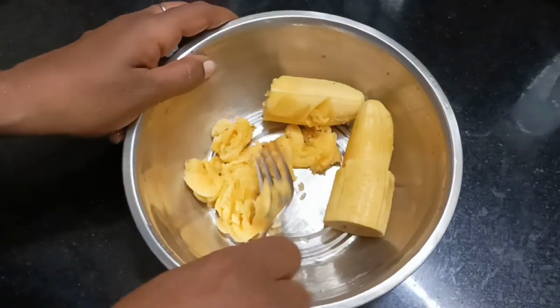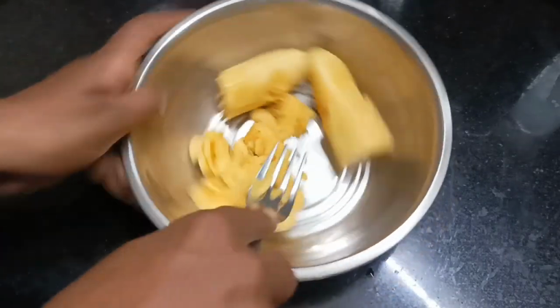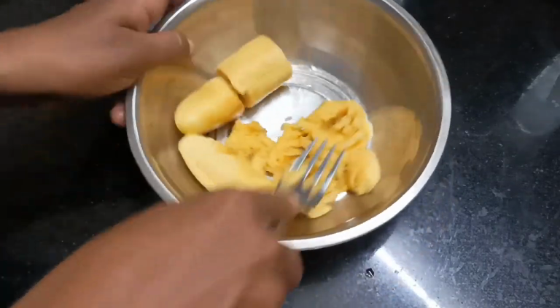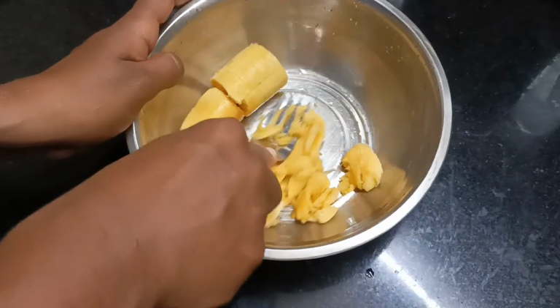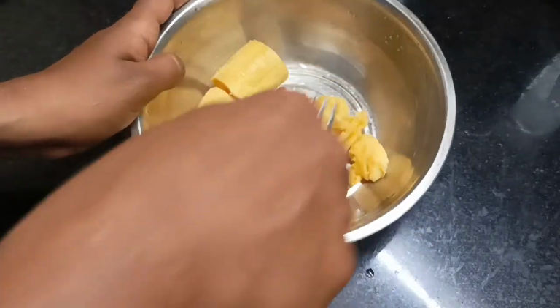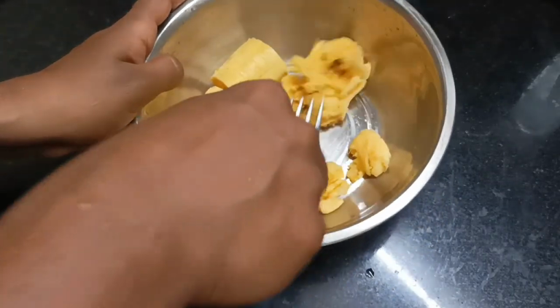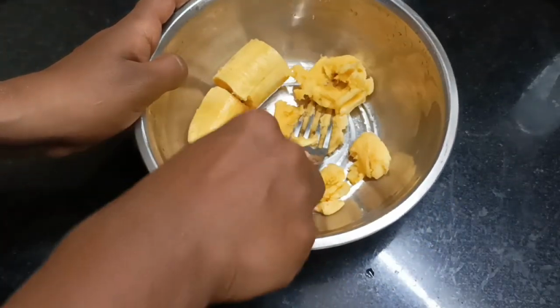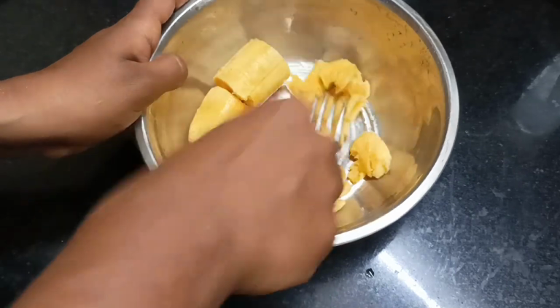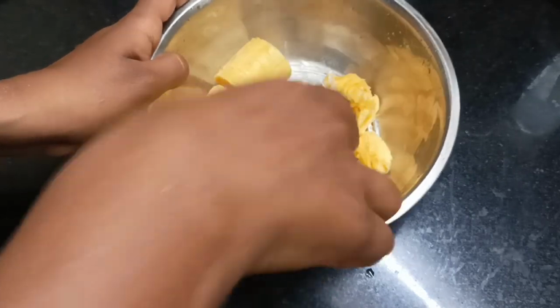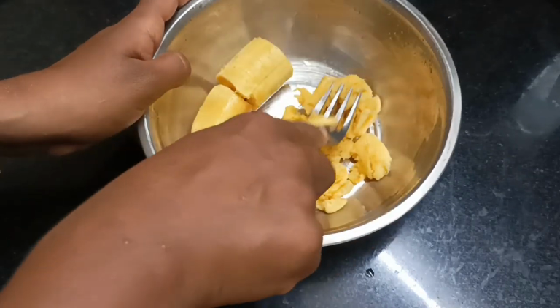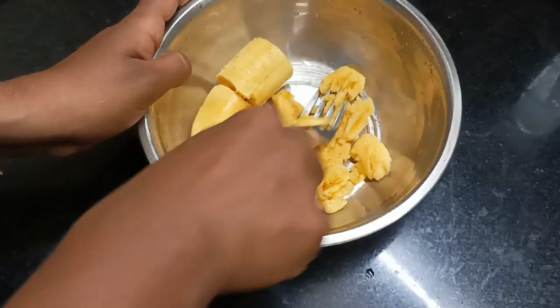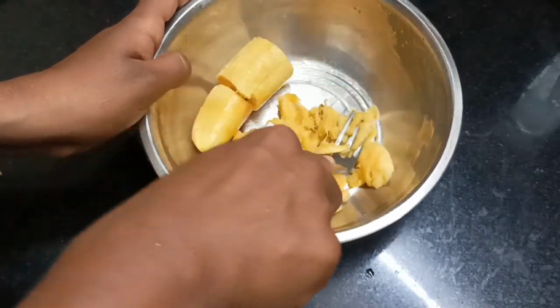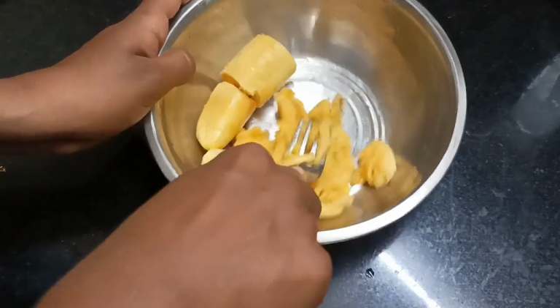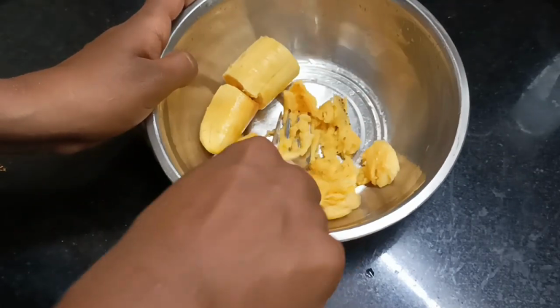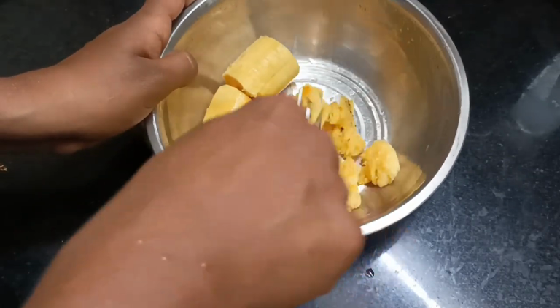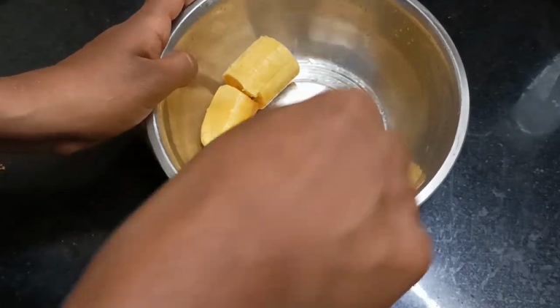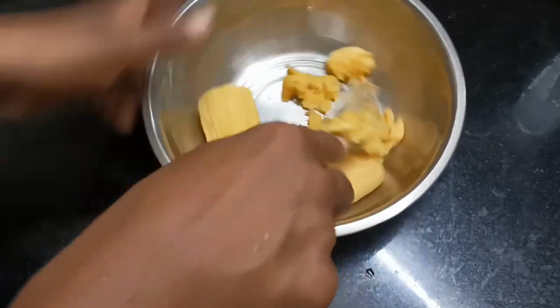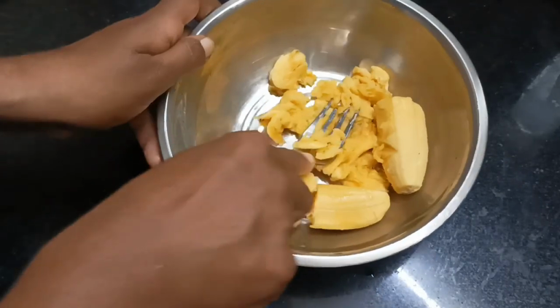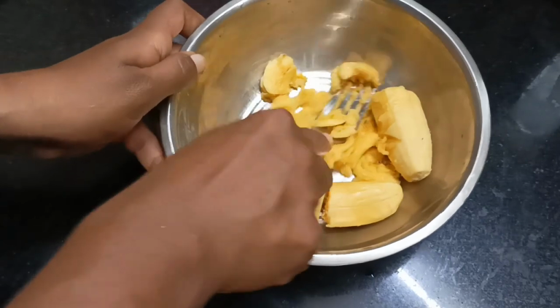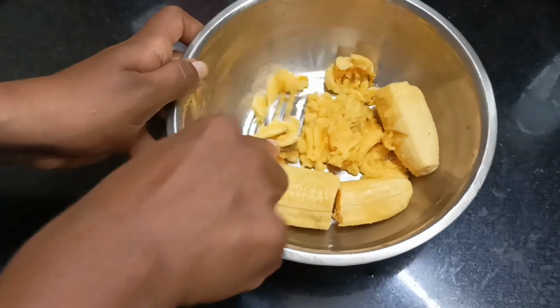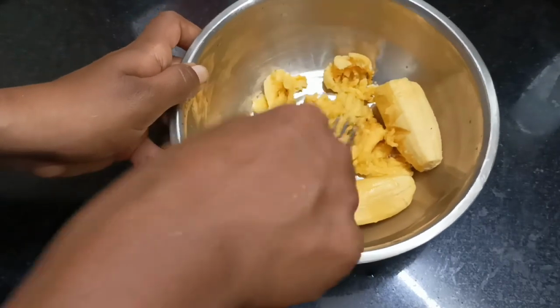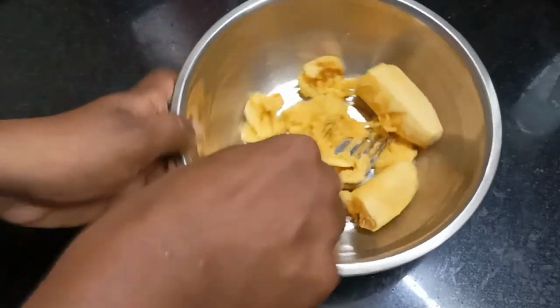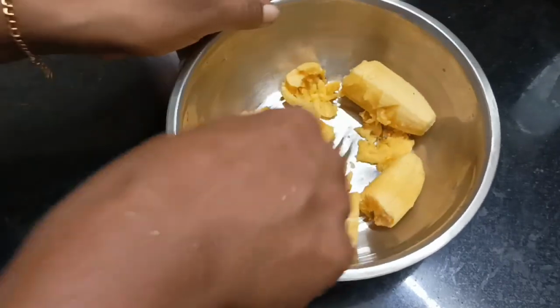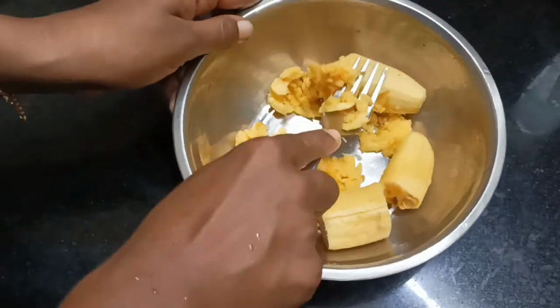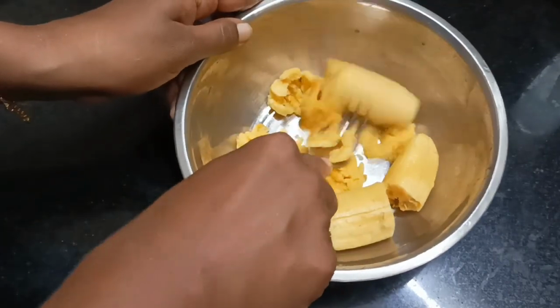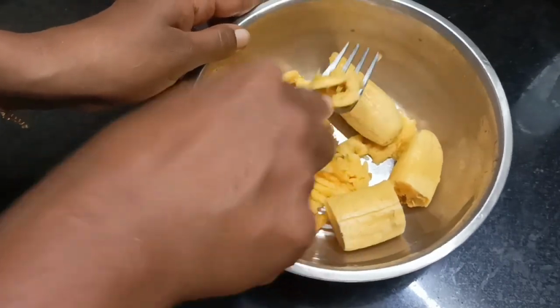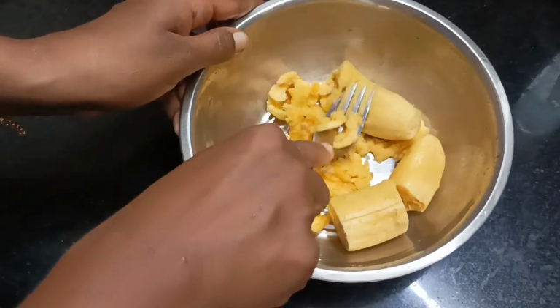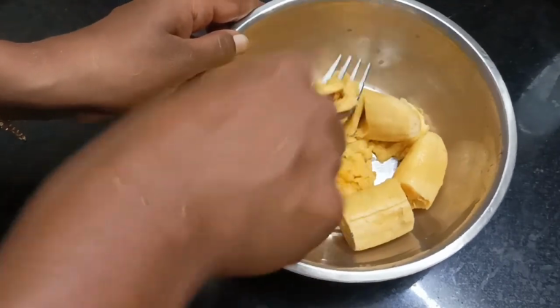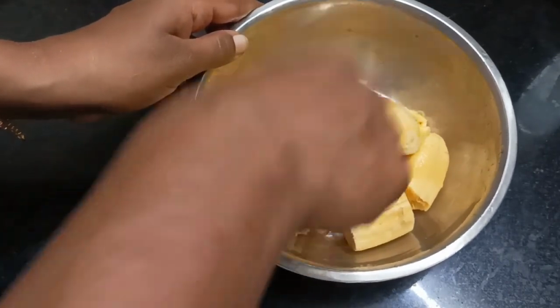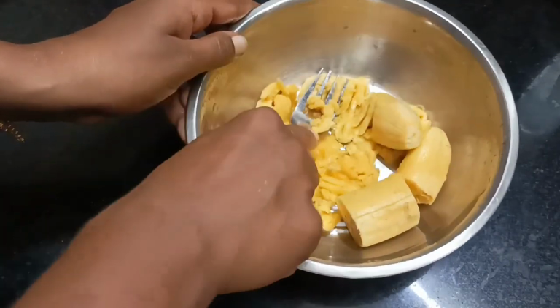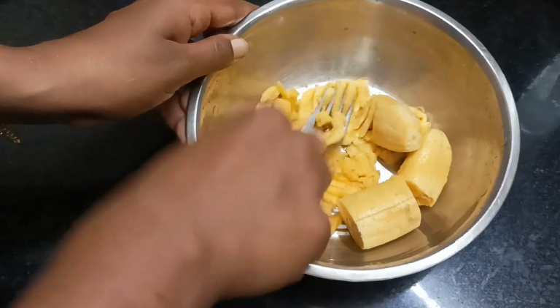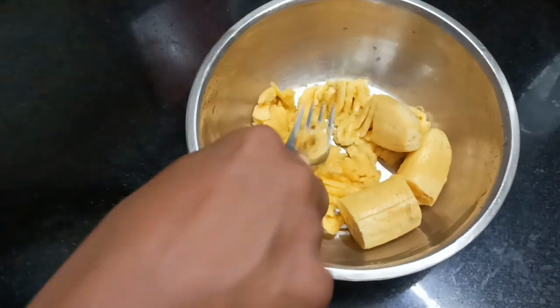We will mix it in a little bit. We are ready for a snack. We will taste the paste. We will mix it in a little bit.